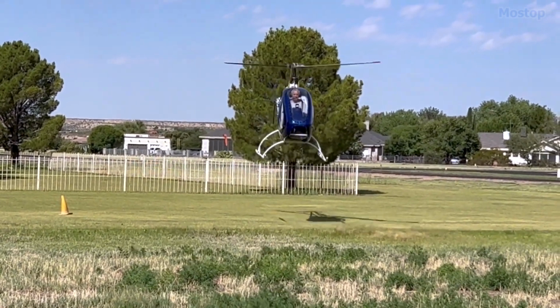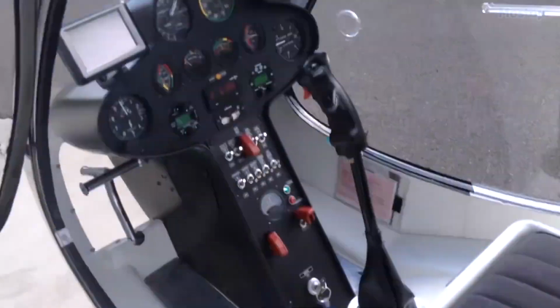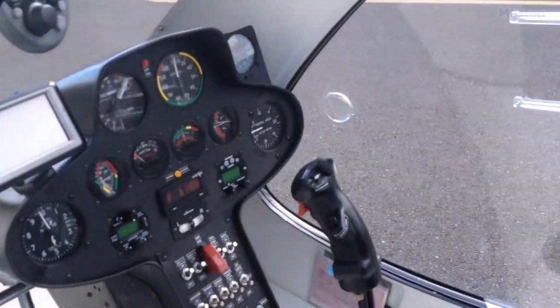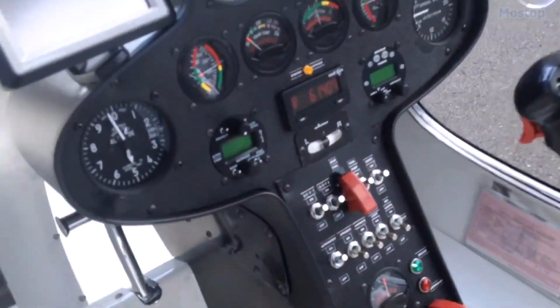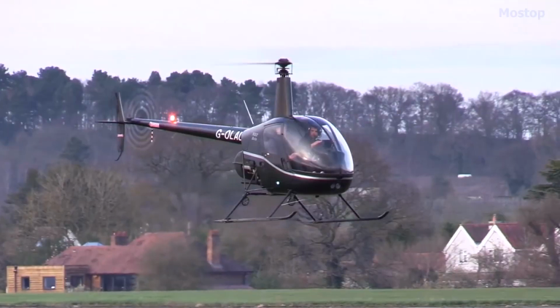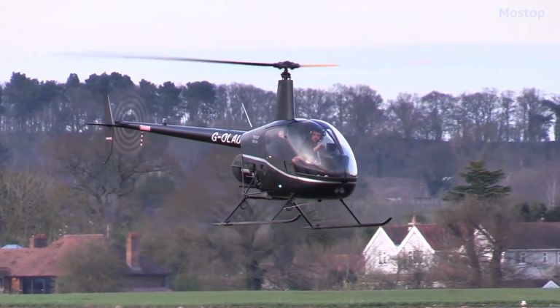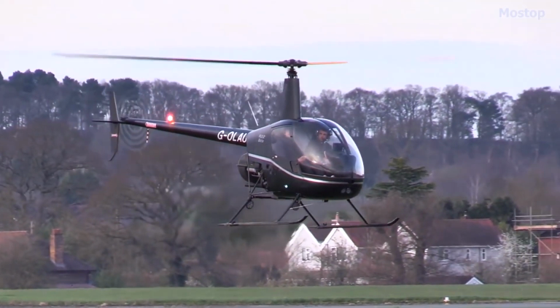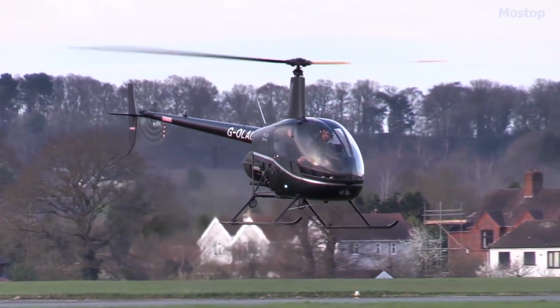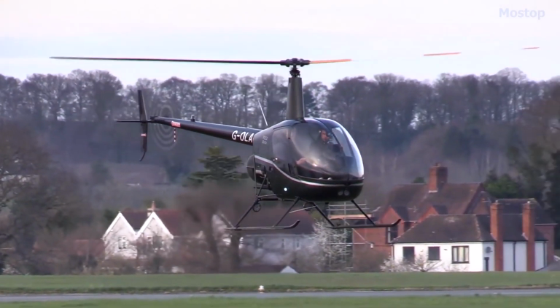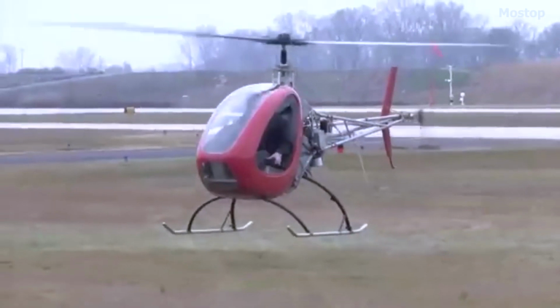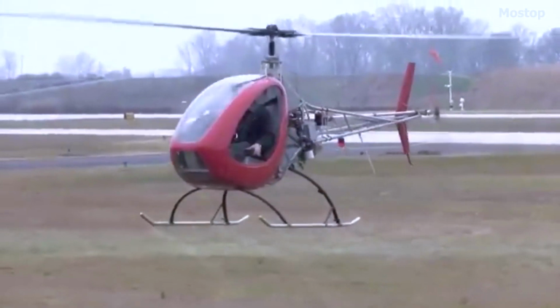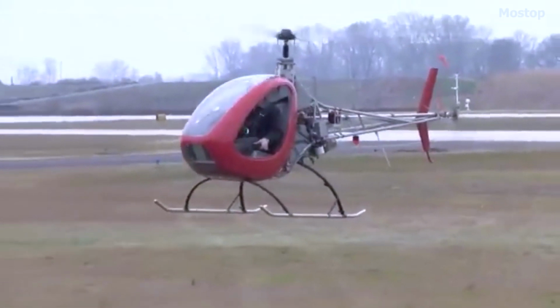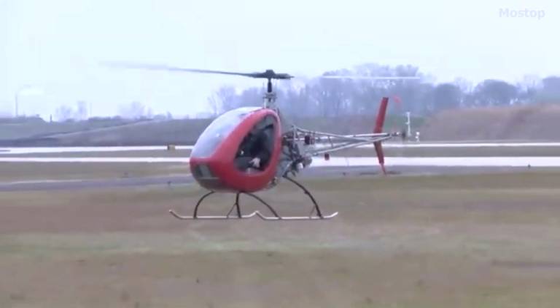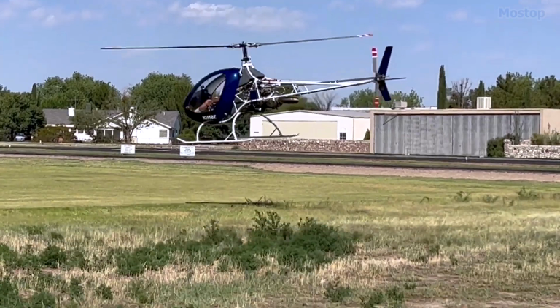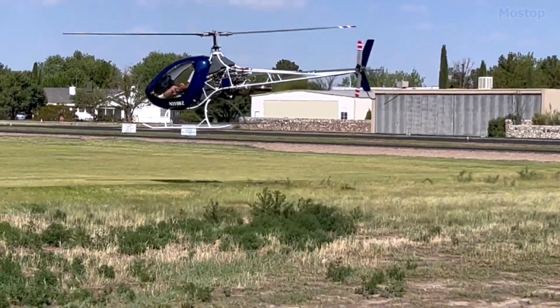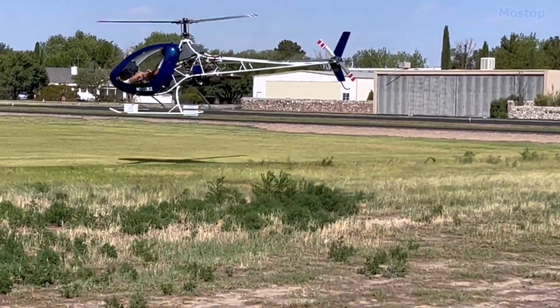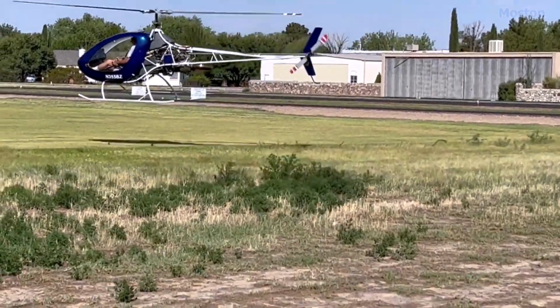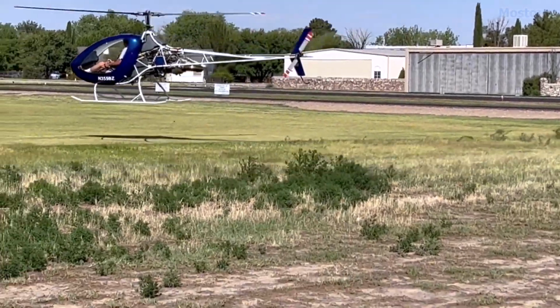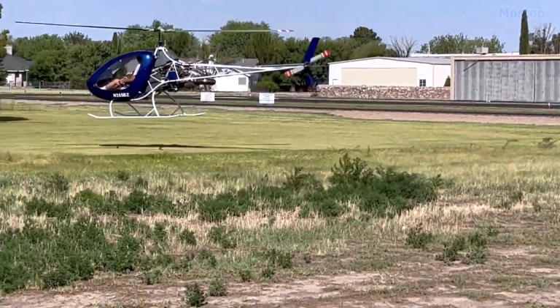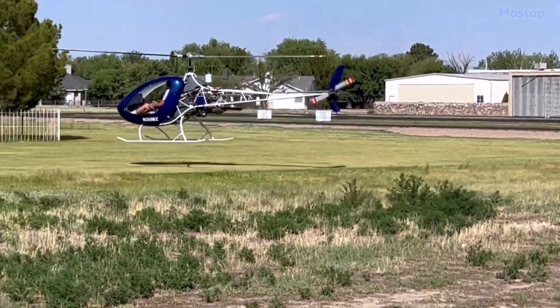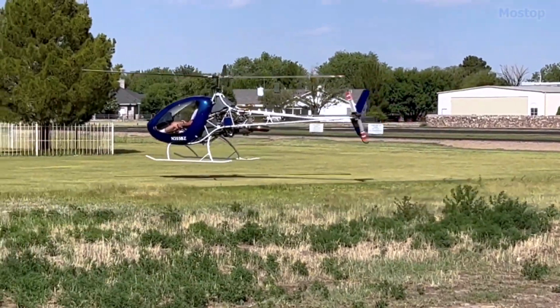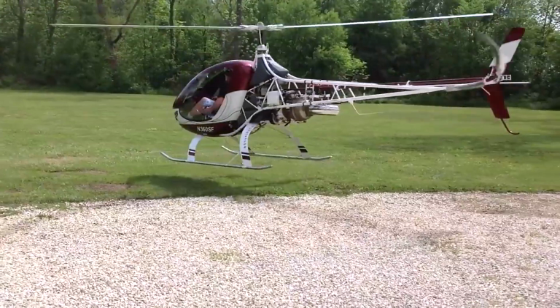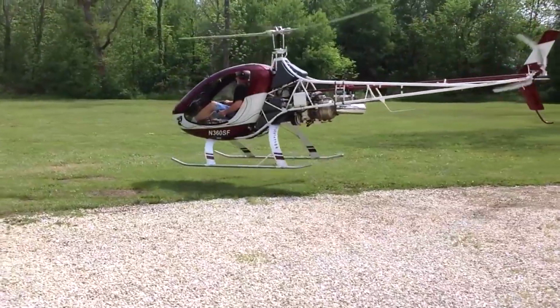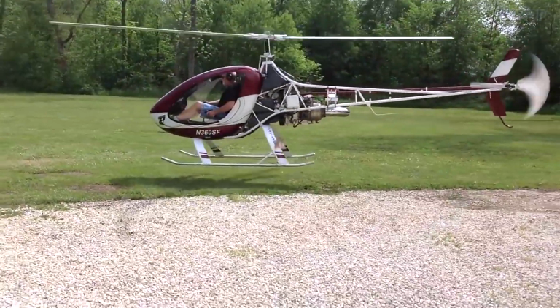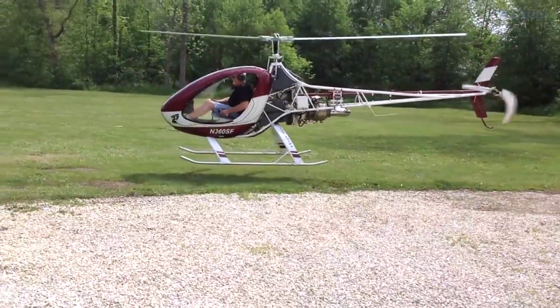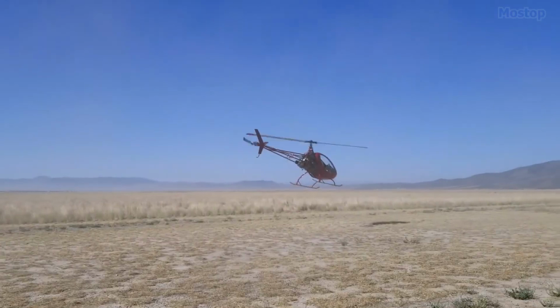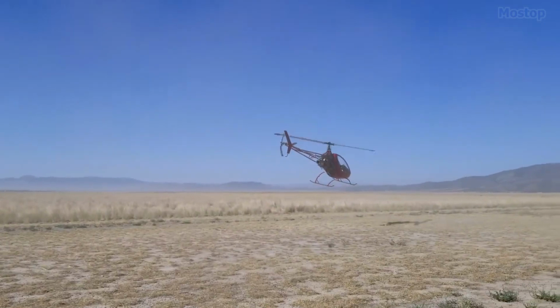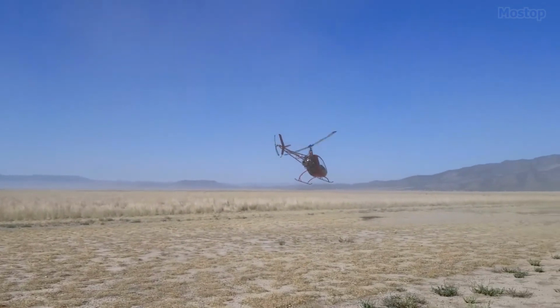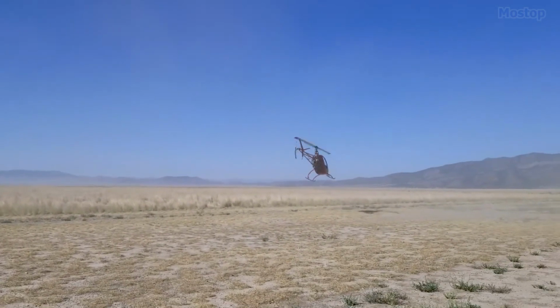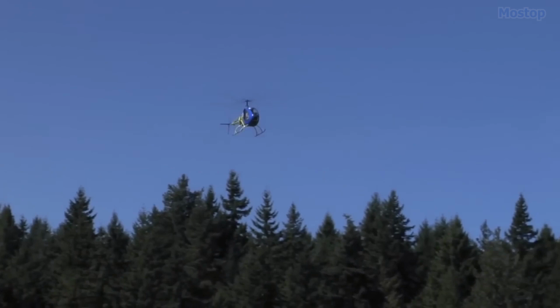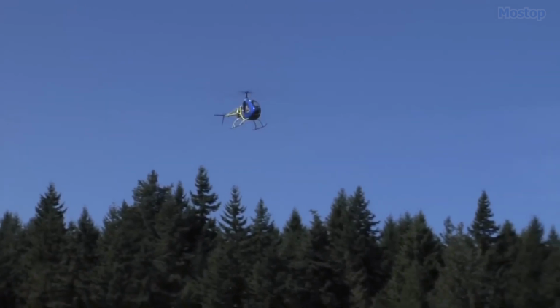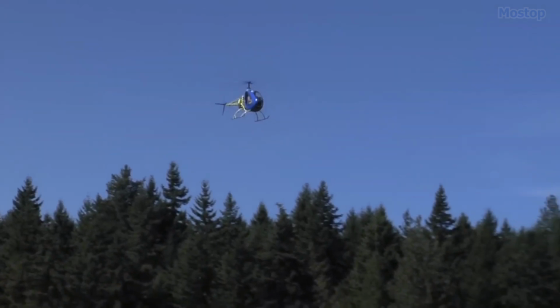The flight controls are modeled after the Robinson R-22, making maneuvers like autorotations and quick stops similar in both helicopters. This design choice allows new pilots to easily adapt to flying their Helicycle with minimal adjustments.